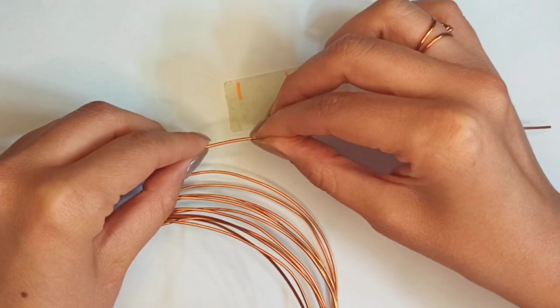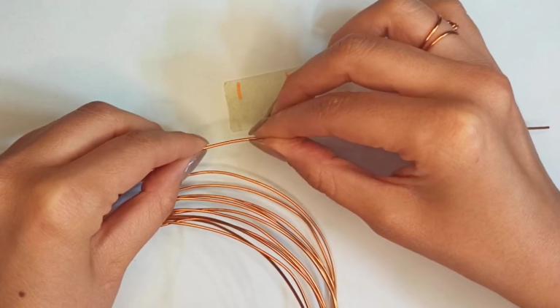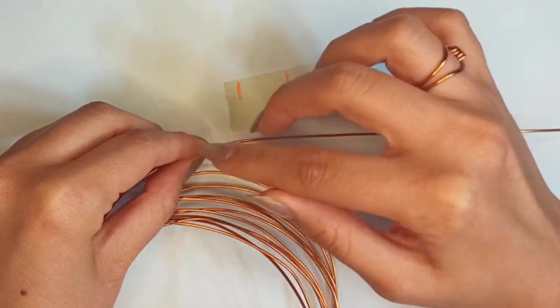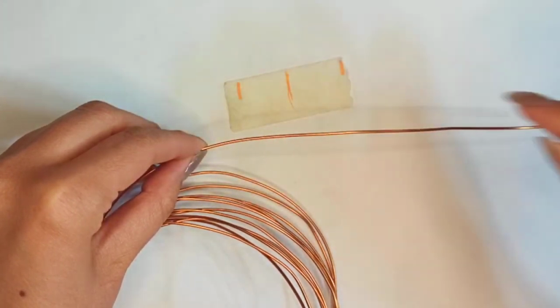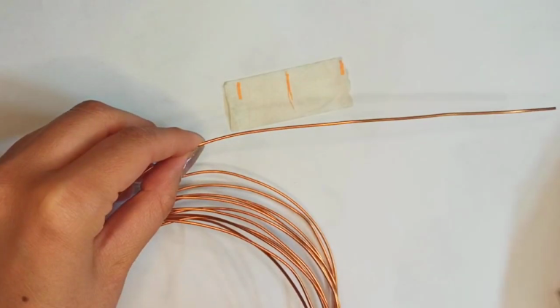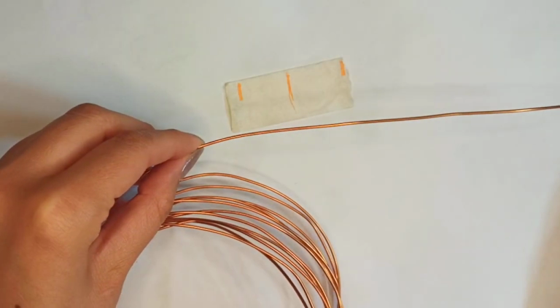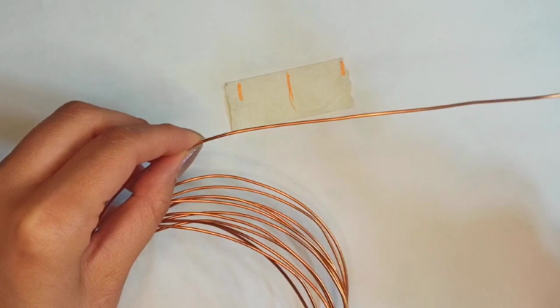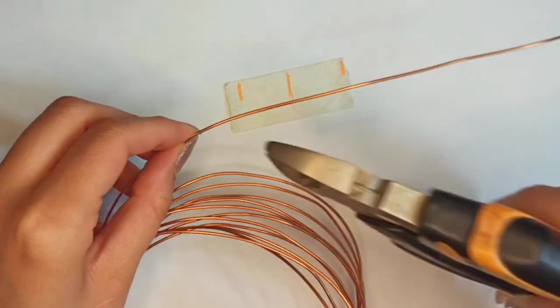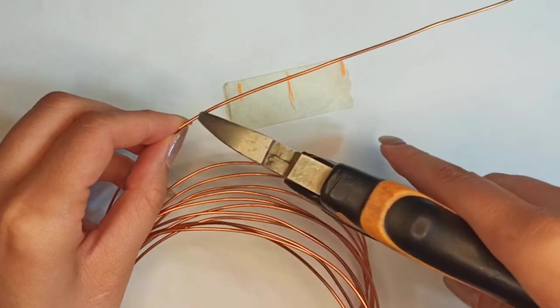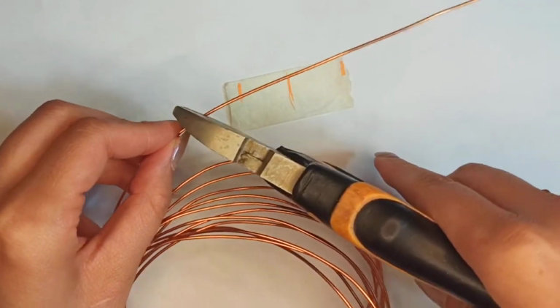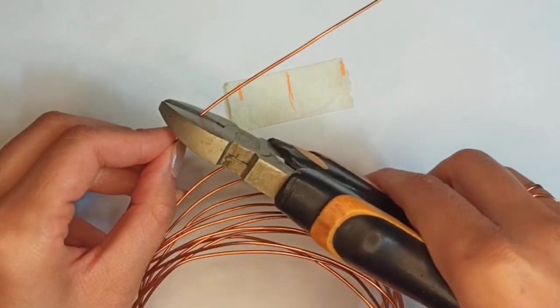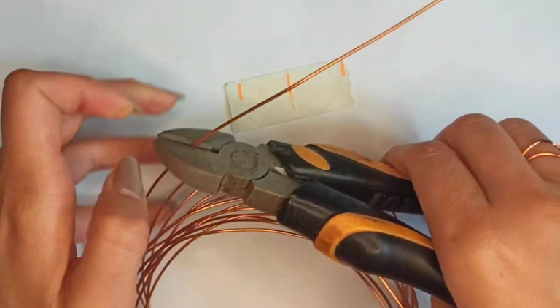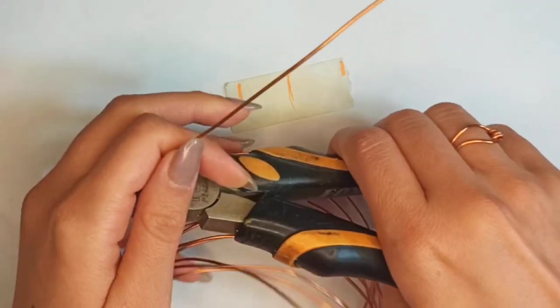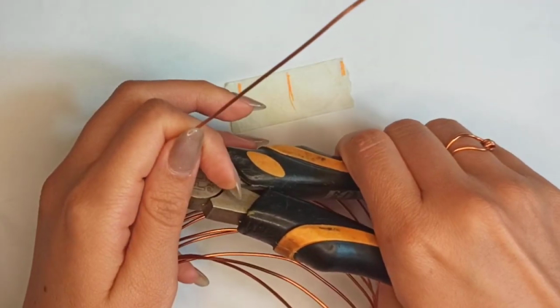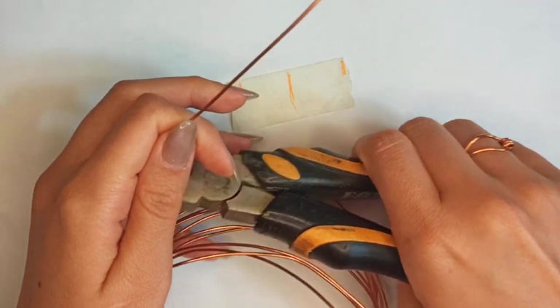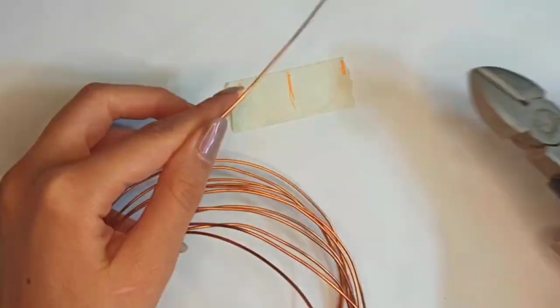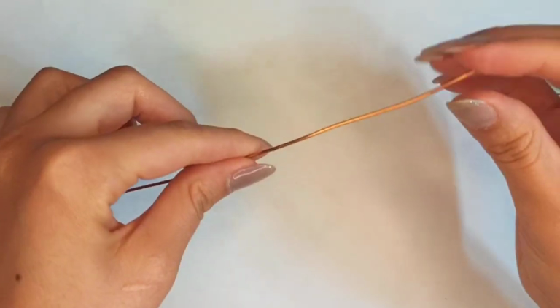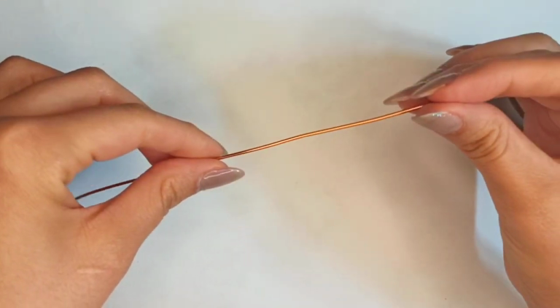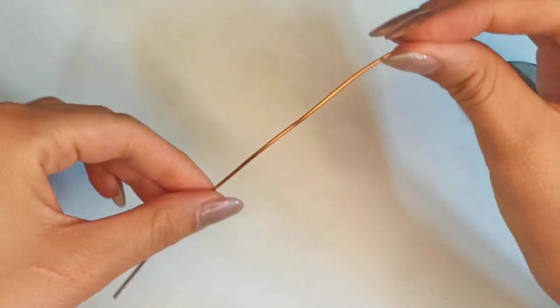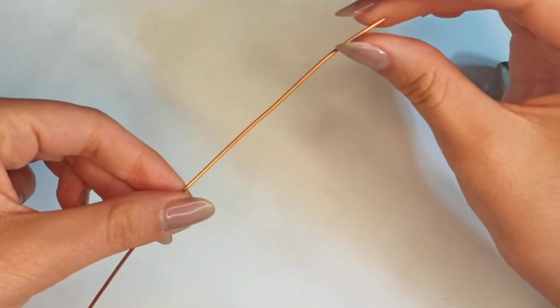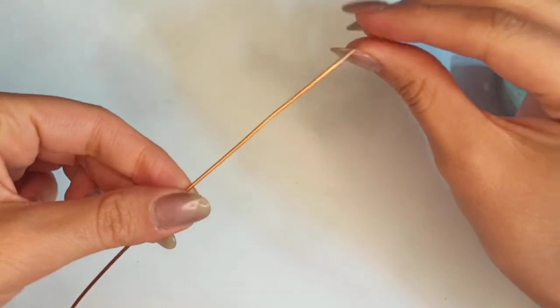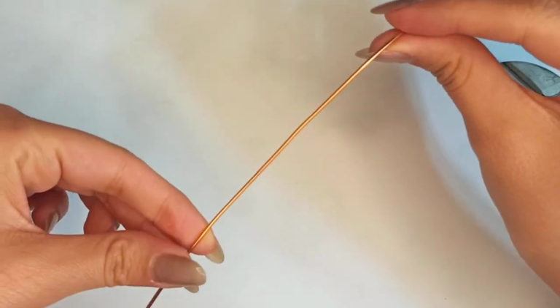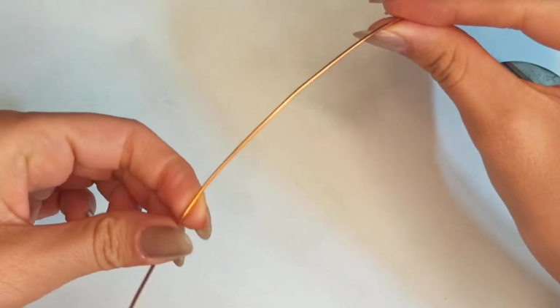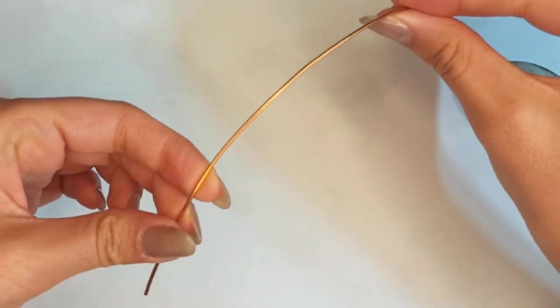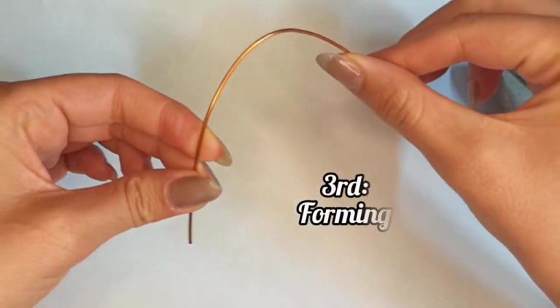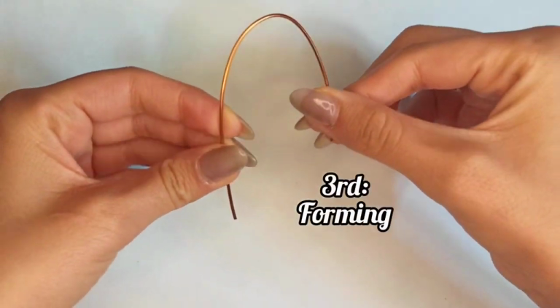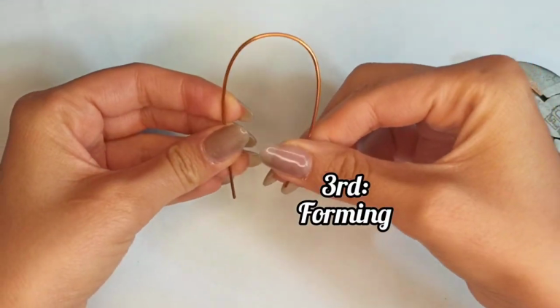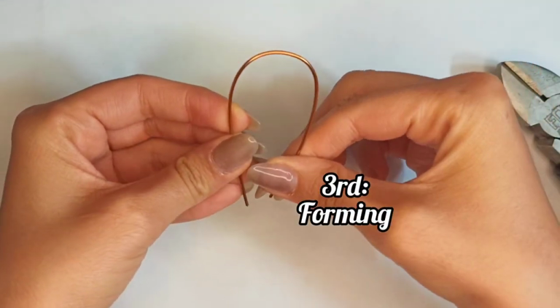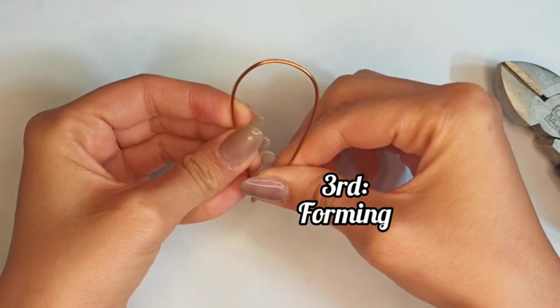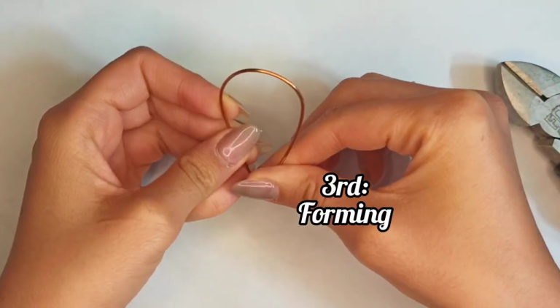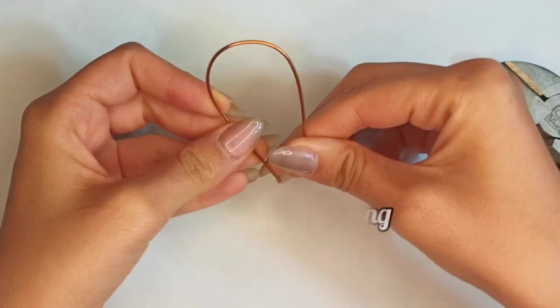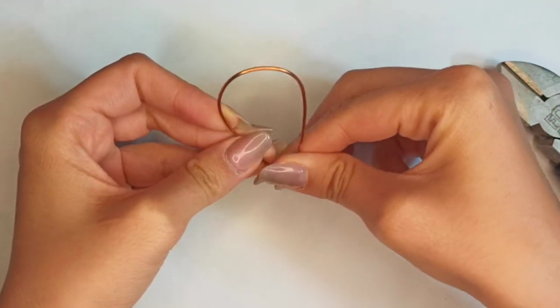And two centimeters for the wrapping parts. Then cut it out with the flush cutter. This is the whole length. Make the start and ending point of this wire close to each other.